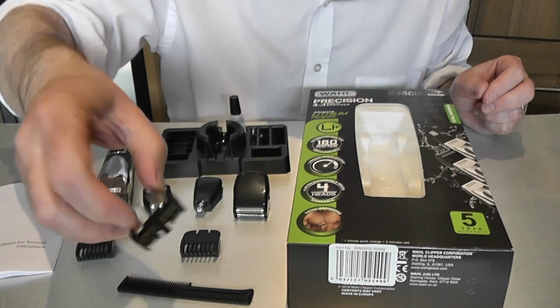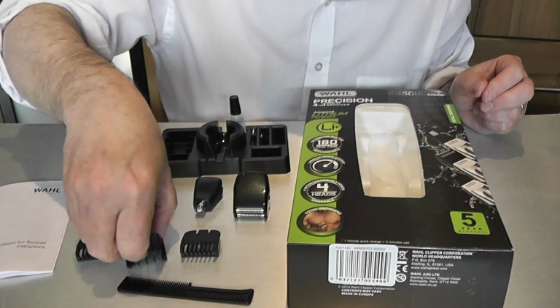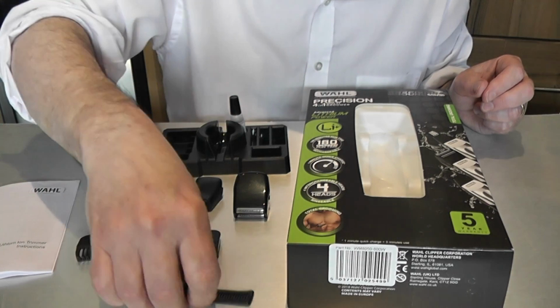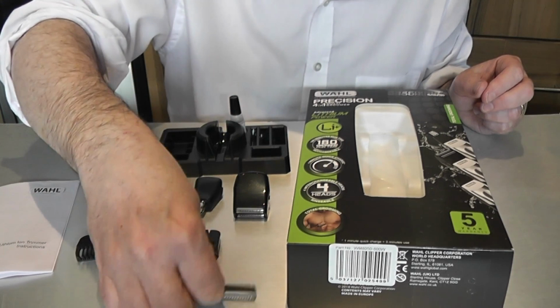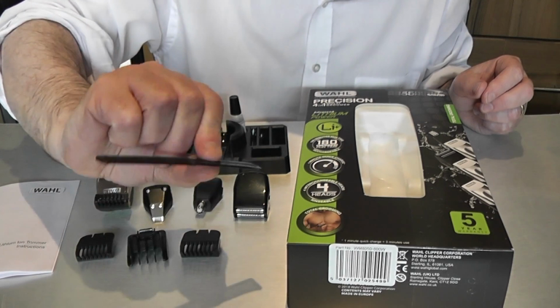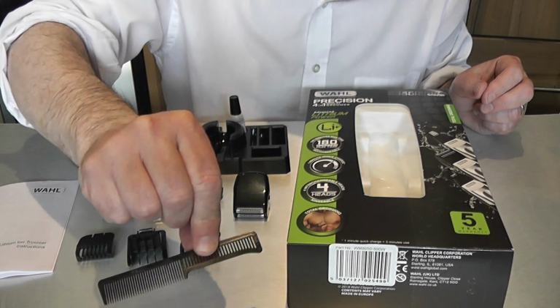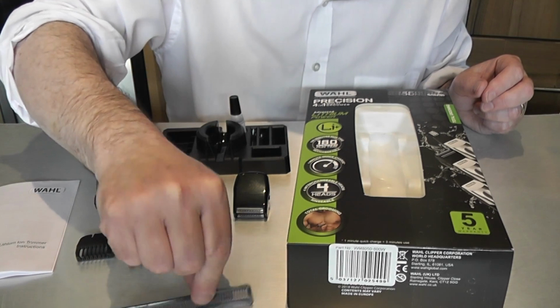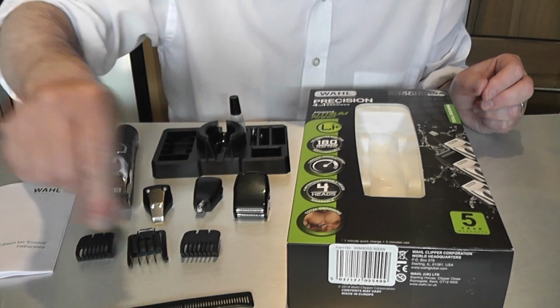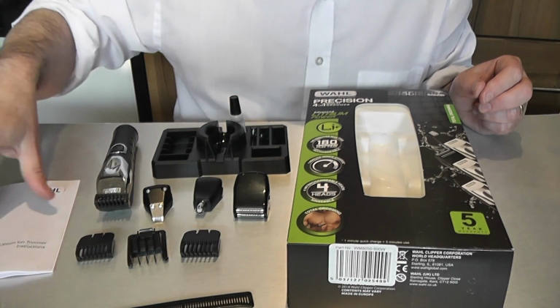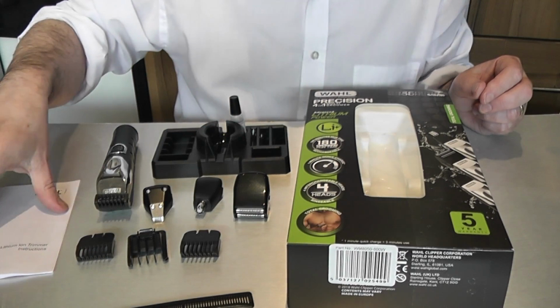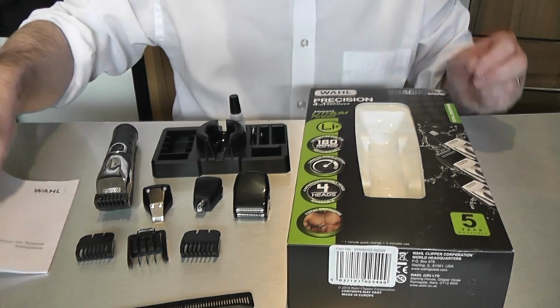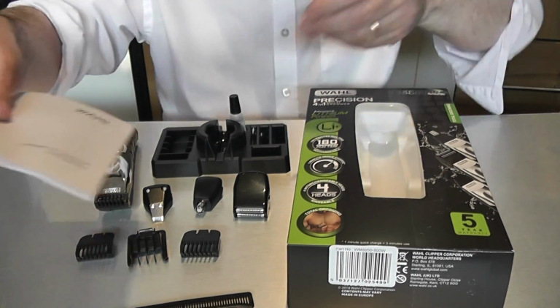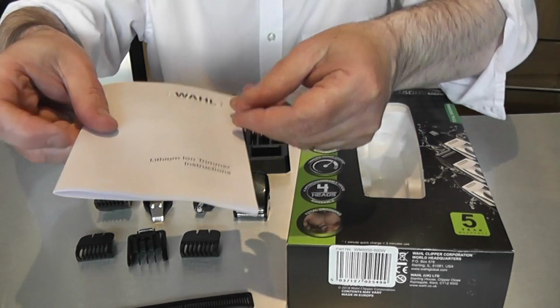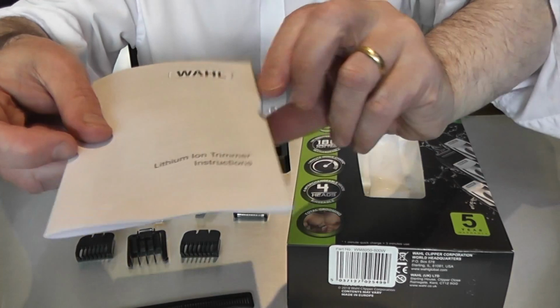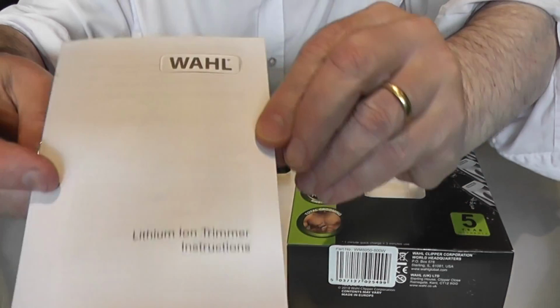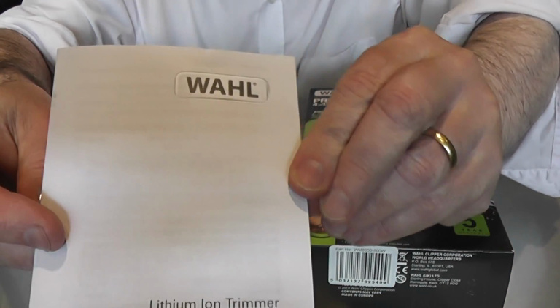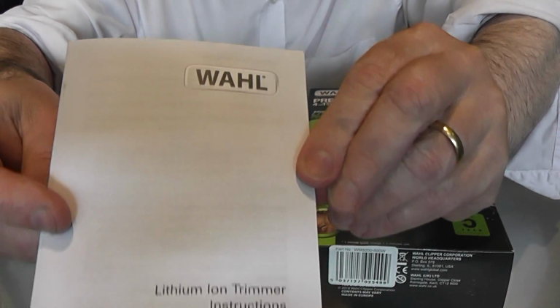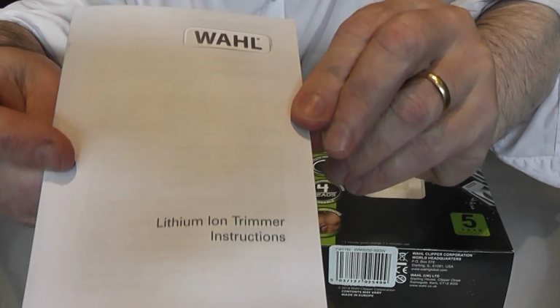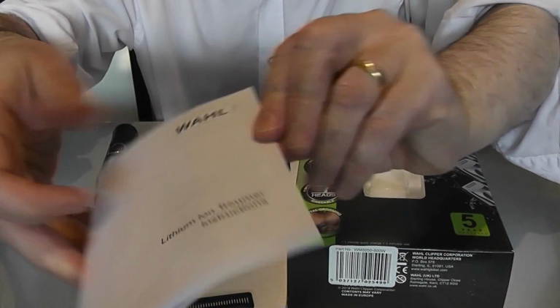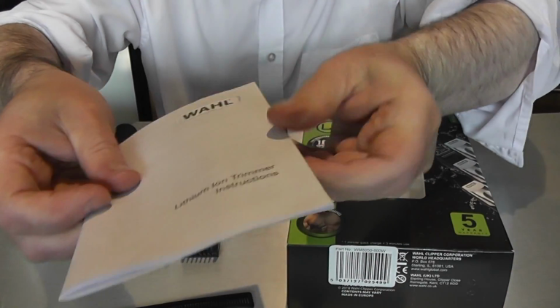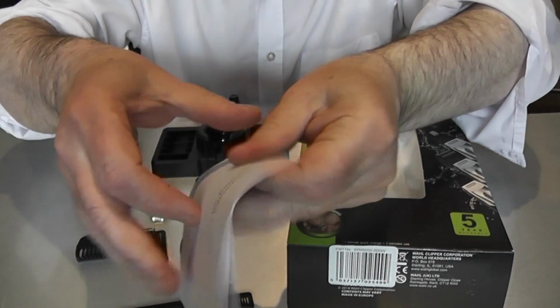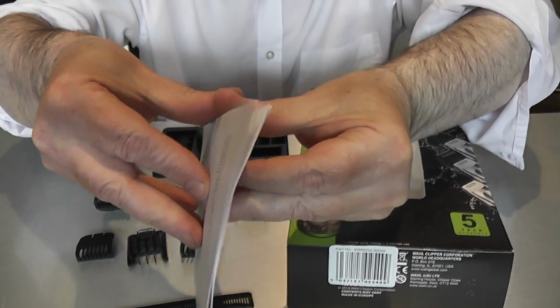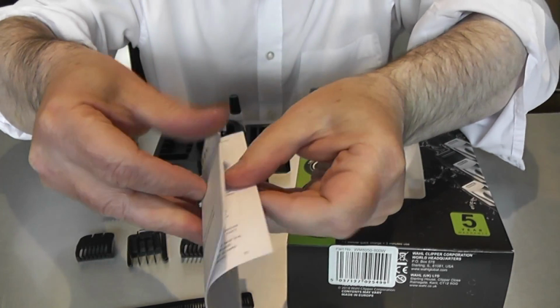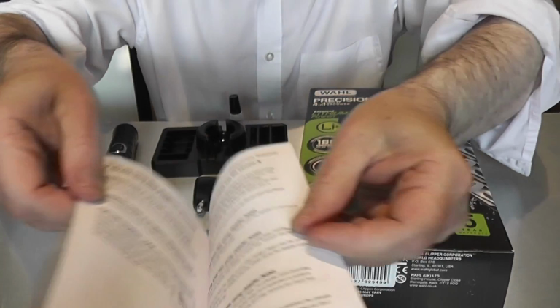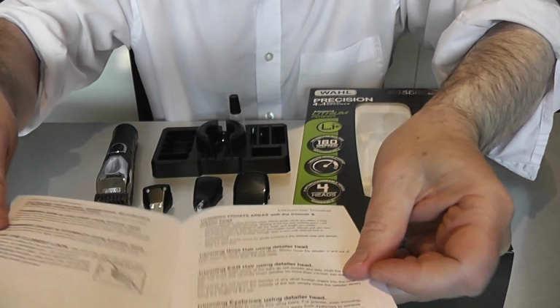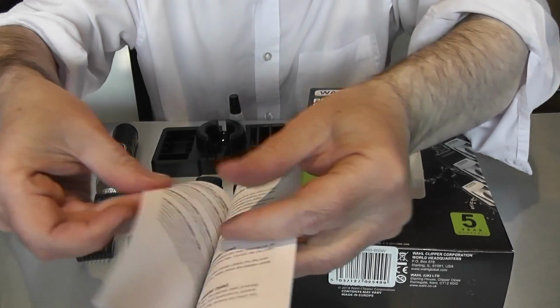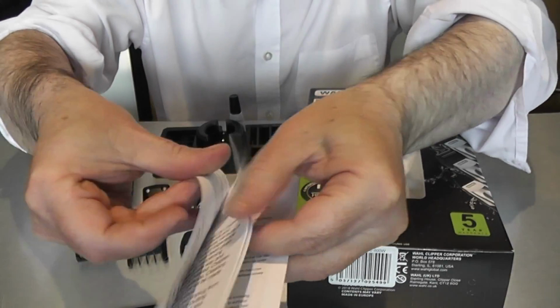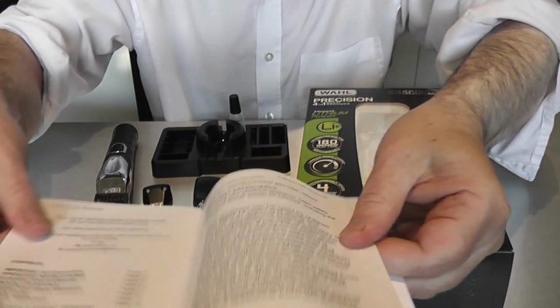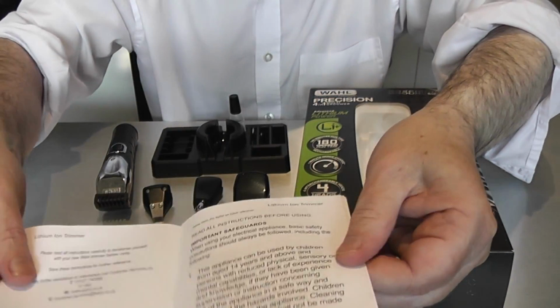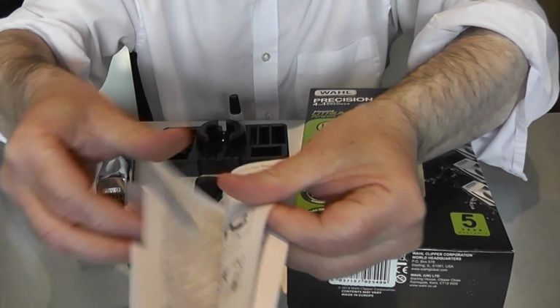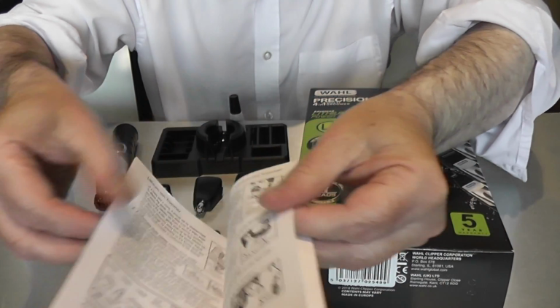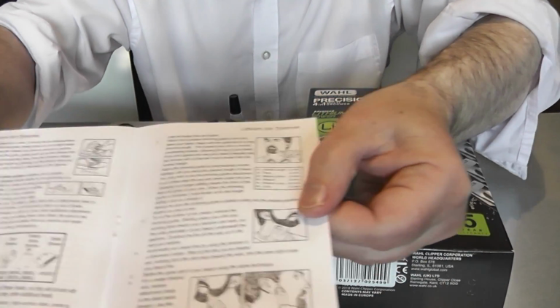It's got a handy little comb and a handy little instruction booklet as well. It all comes in a nice little stand with grooming oil for keeping the shaver head clean. So it's very well packaged.